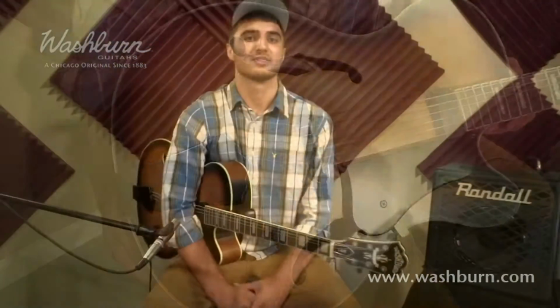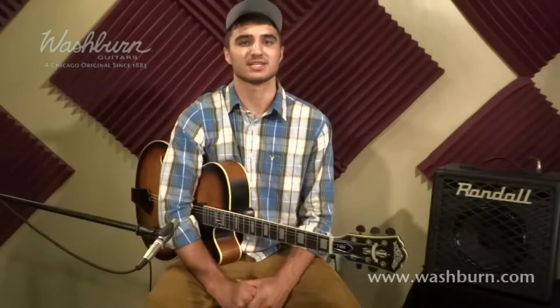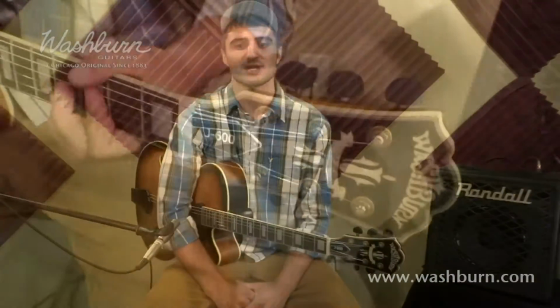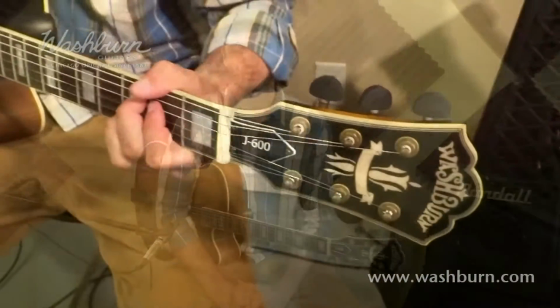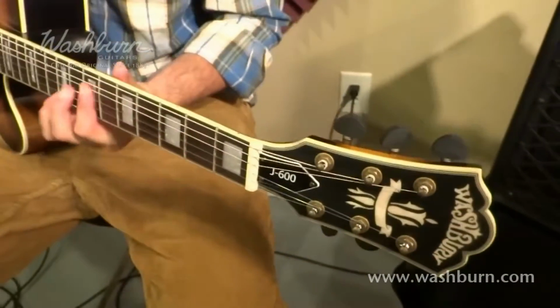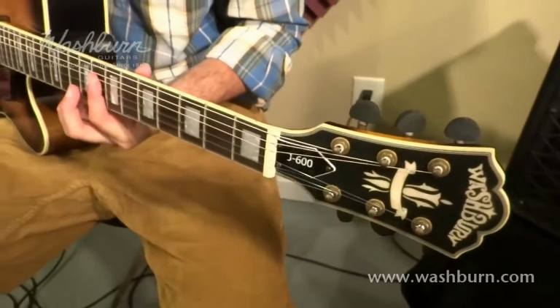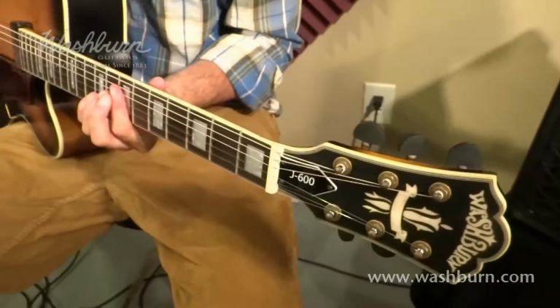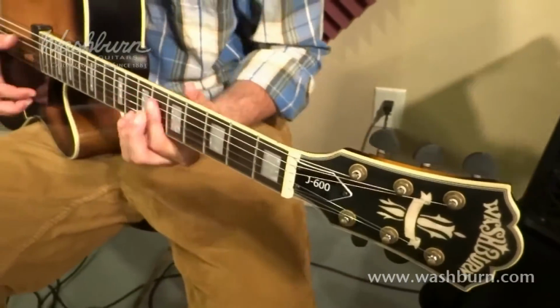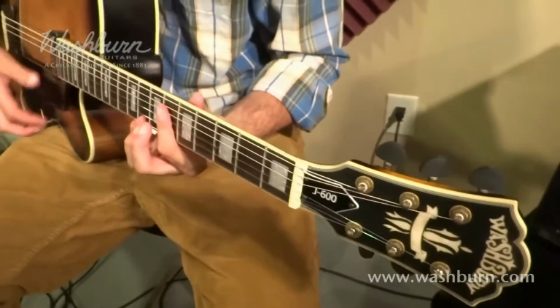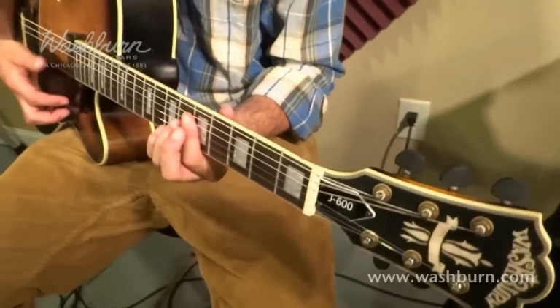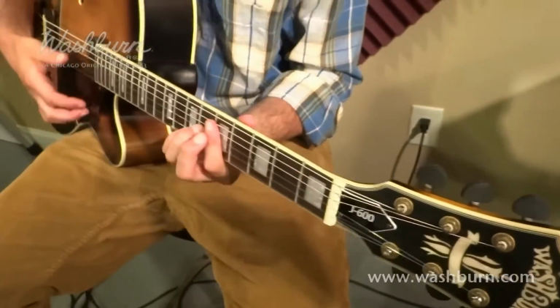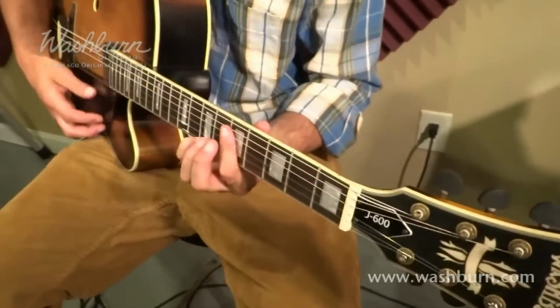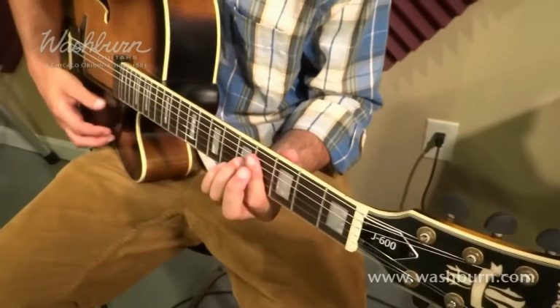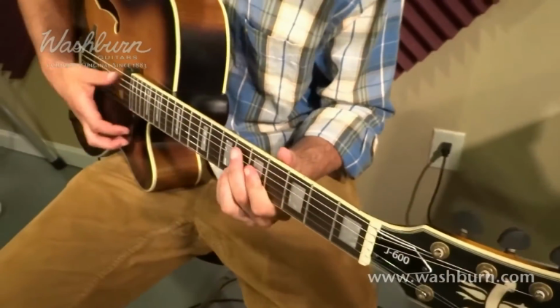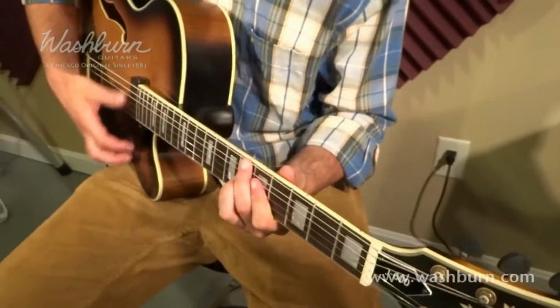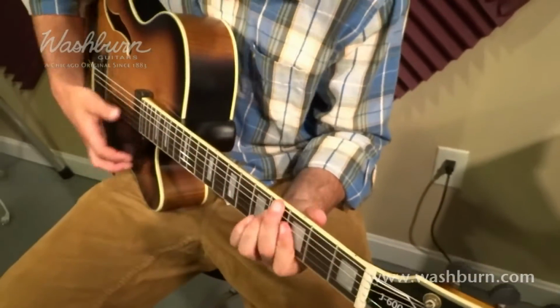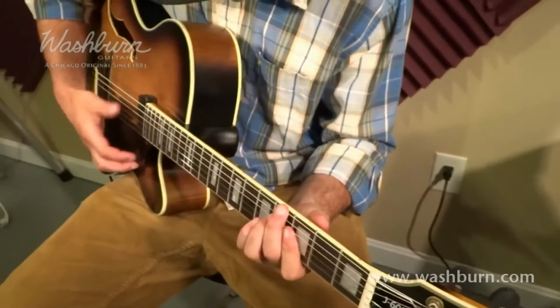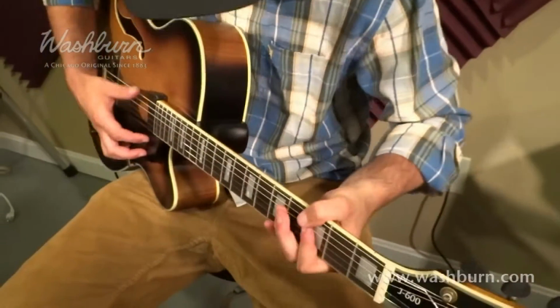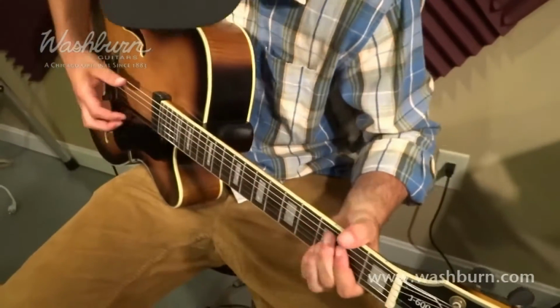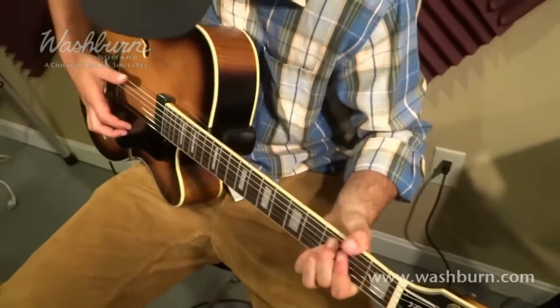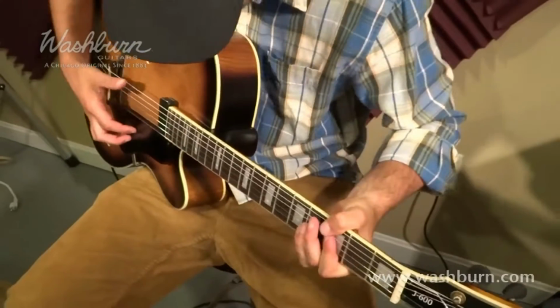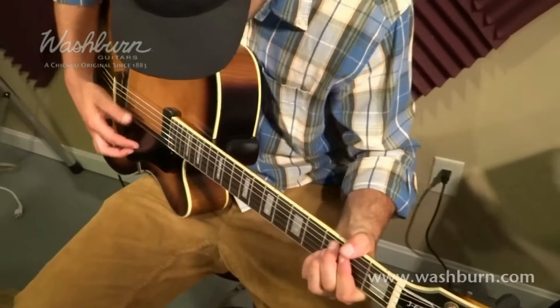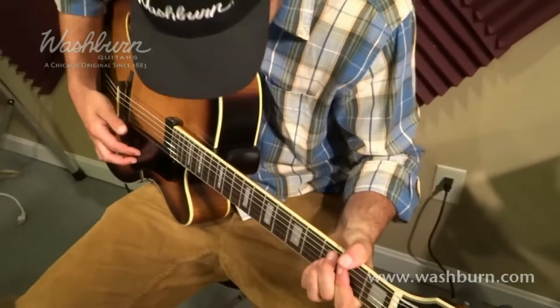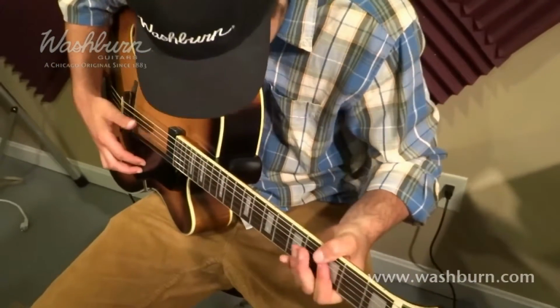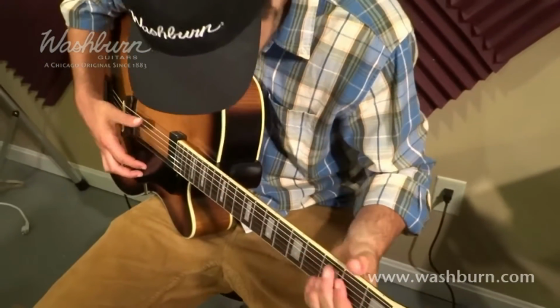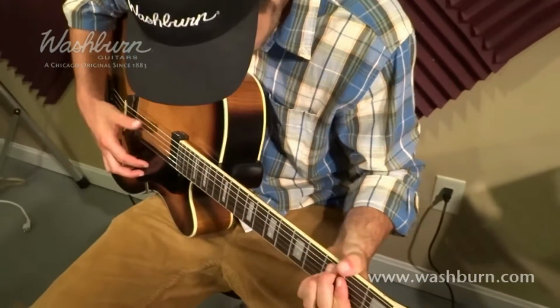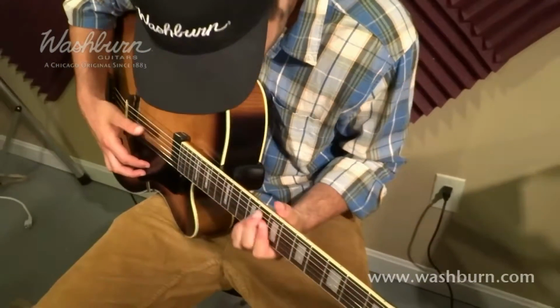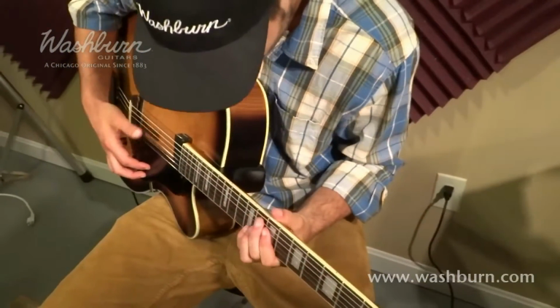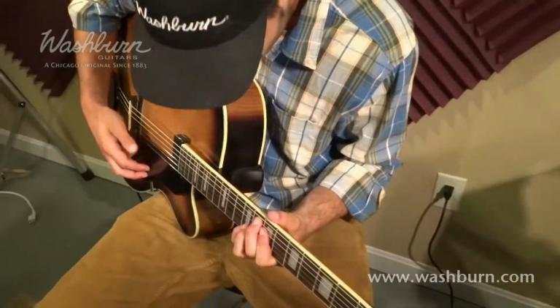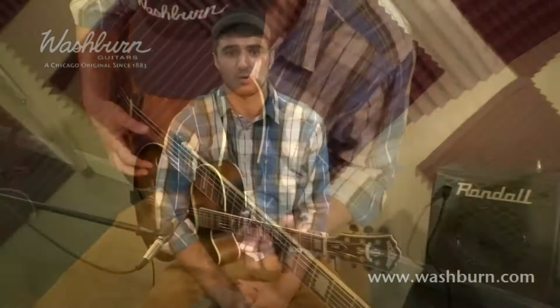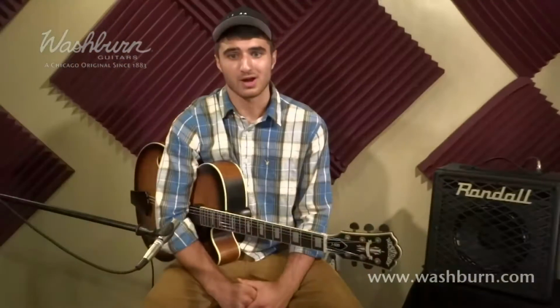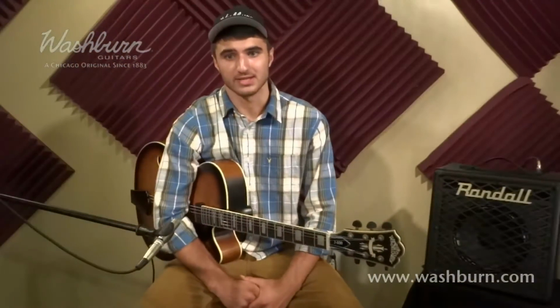The J600K has a 25.5 inch scale length with a 43 millimeter nut width with a smooth and comfortable to play neck shape. The neck is made of hard maple and has a 20 fret fretboard with block inlays.